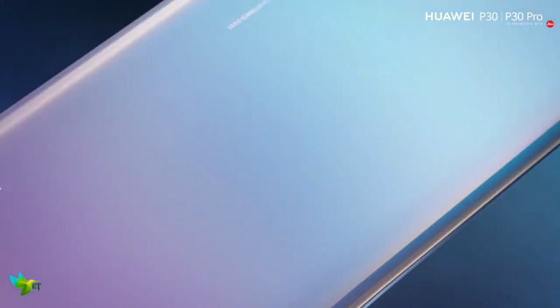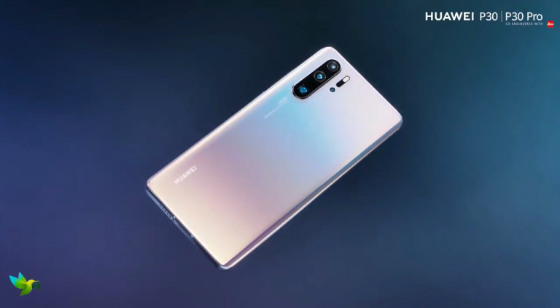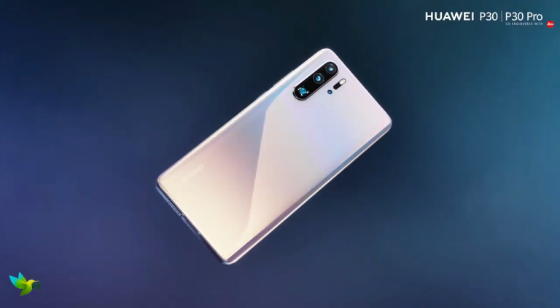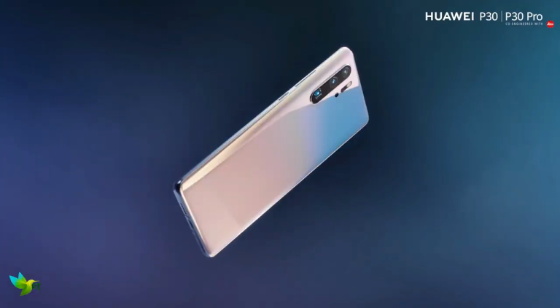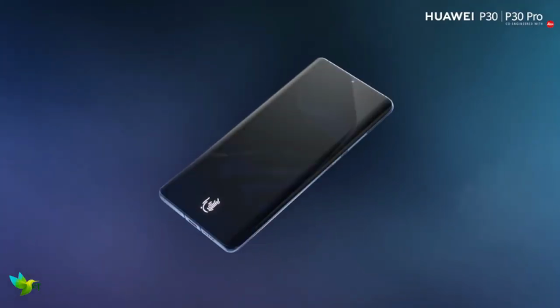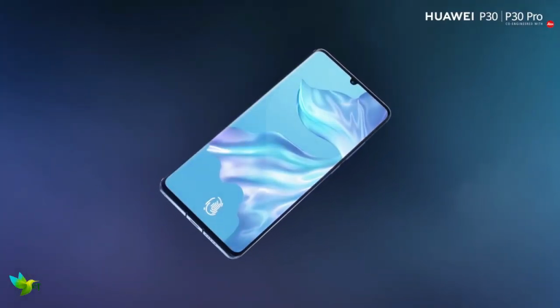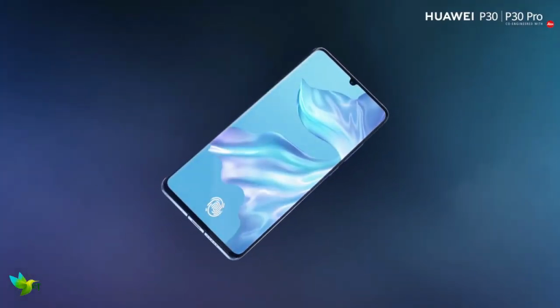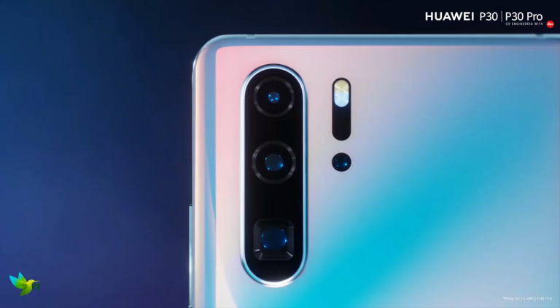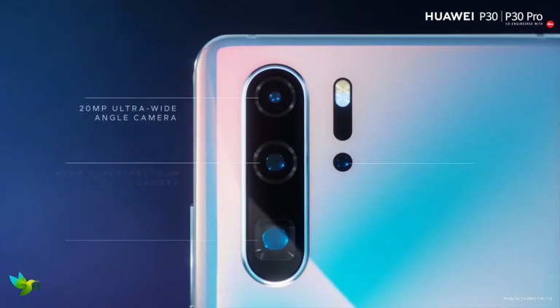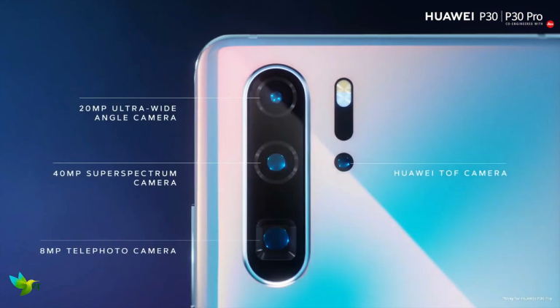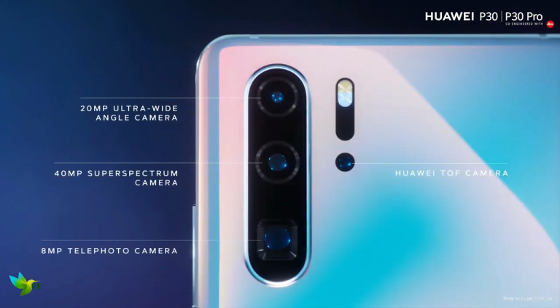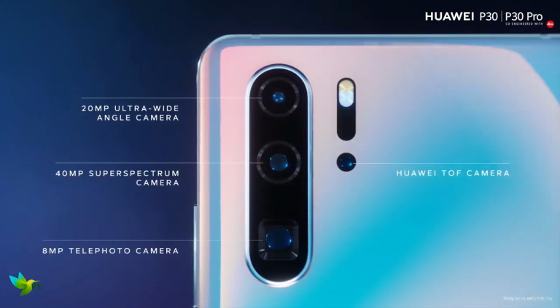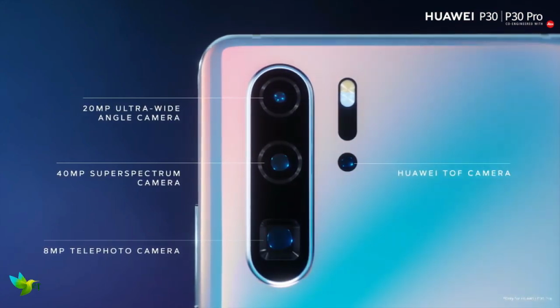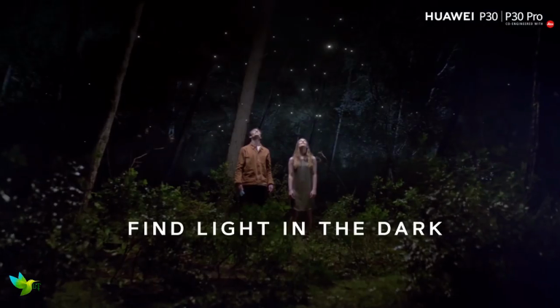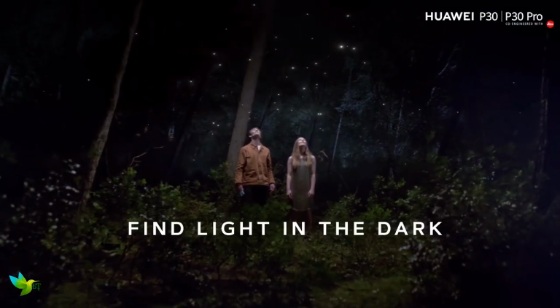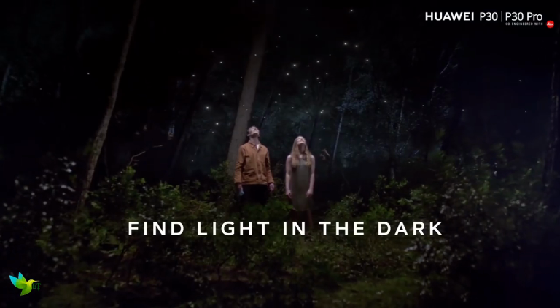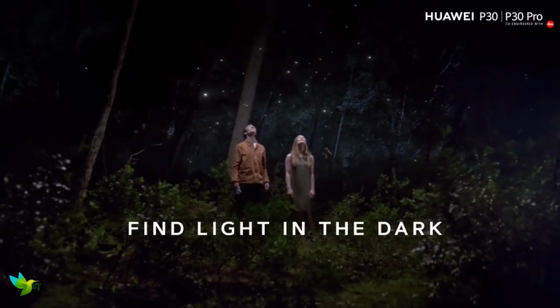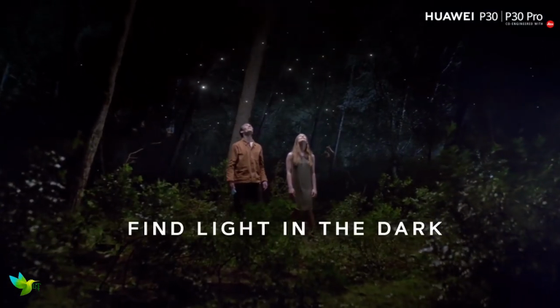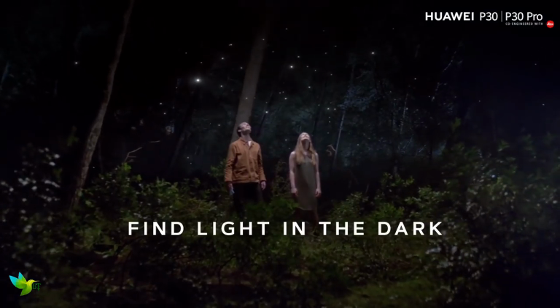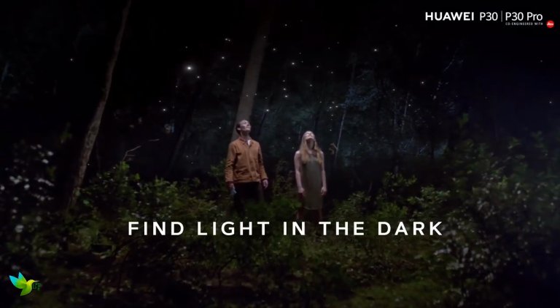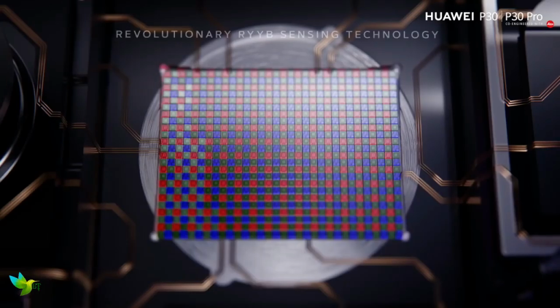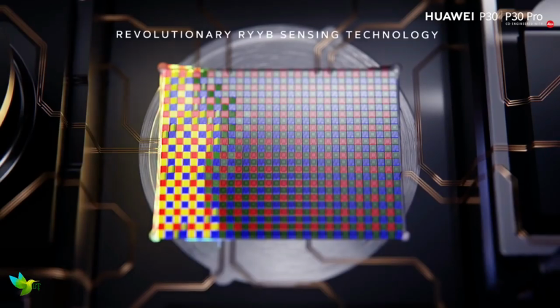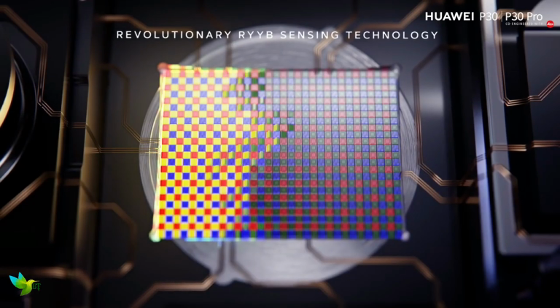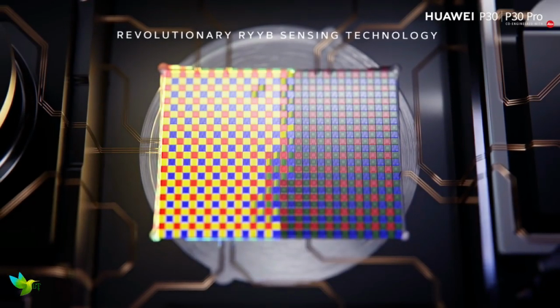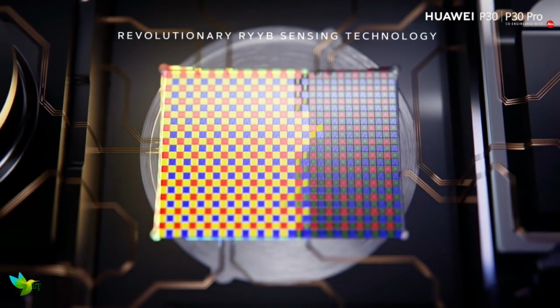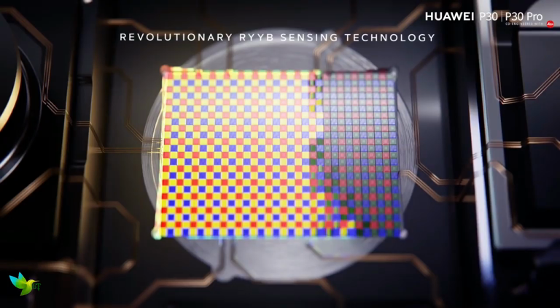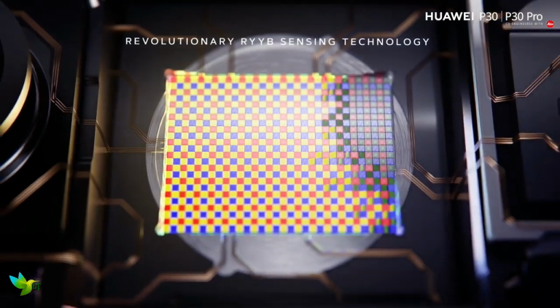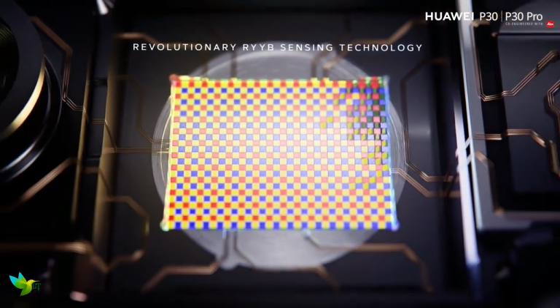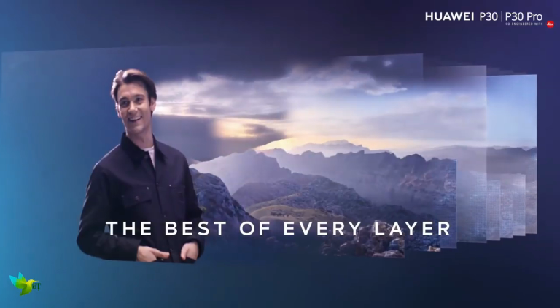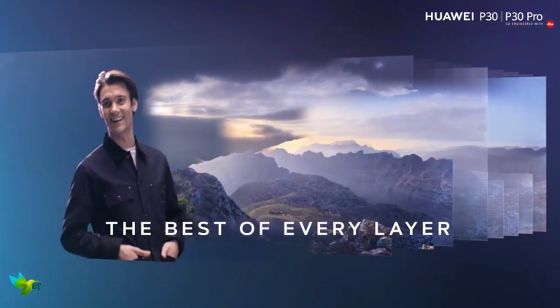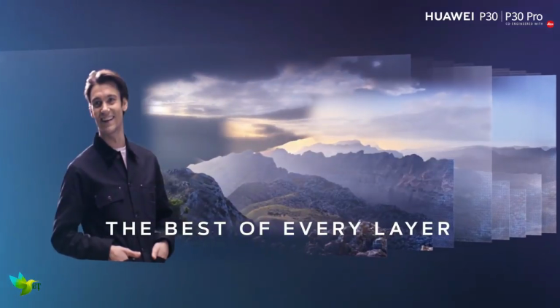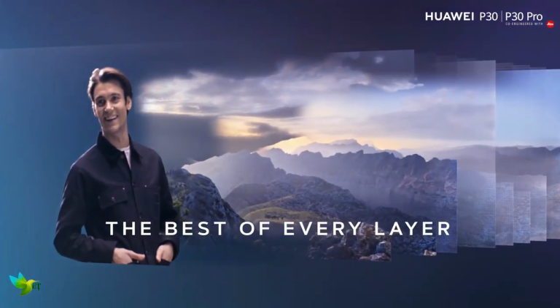The large 6.47-inch screen on the P30 Pro may only have a Full HD+ resolution, but it's bright, clear and colorful, providing an excellent canvas for your apps and games.